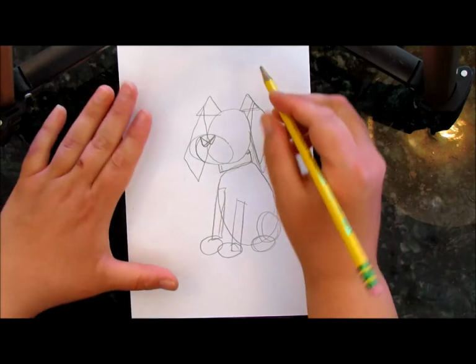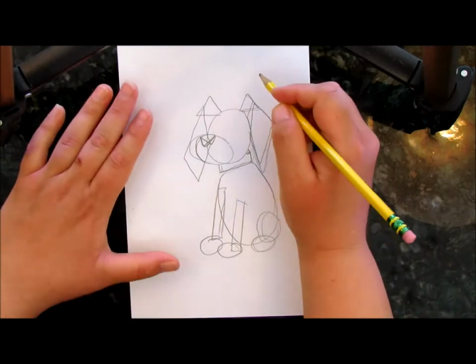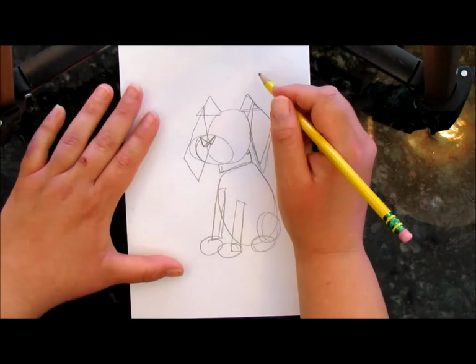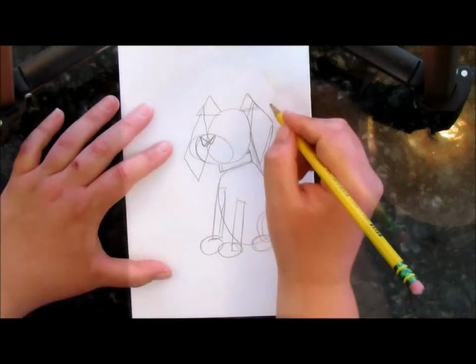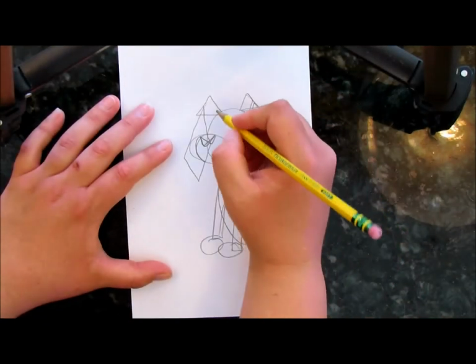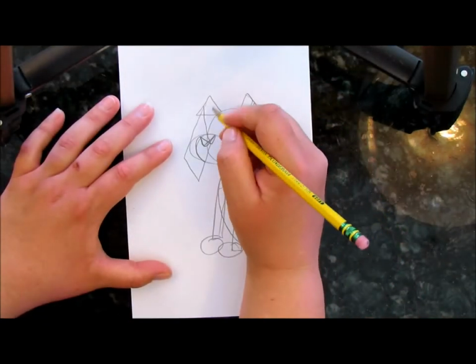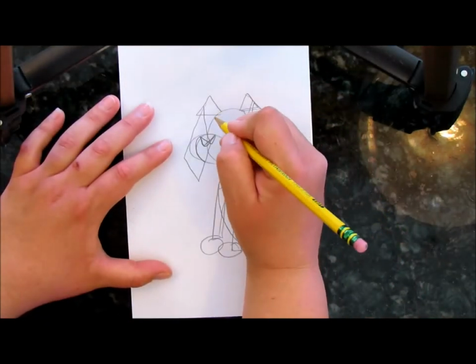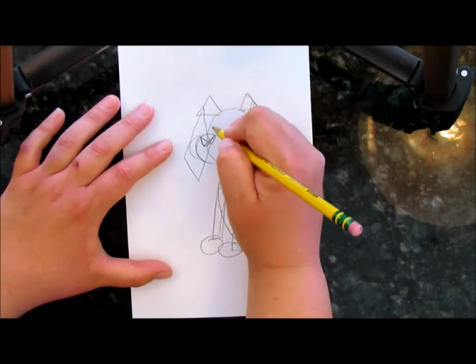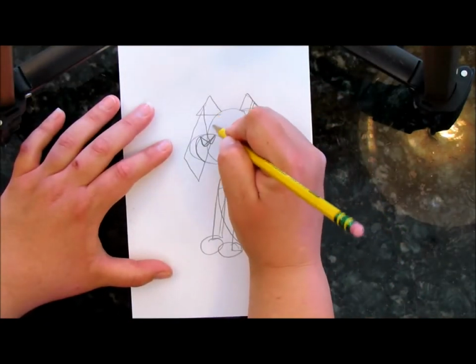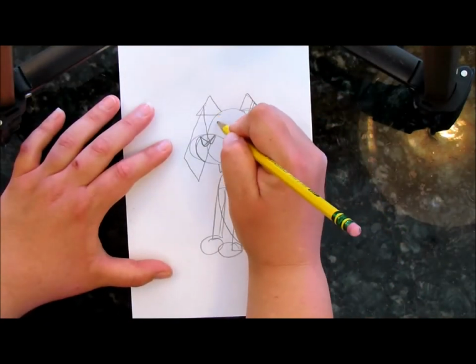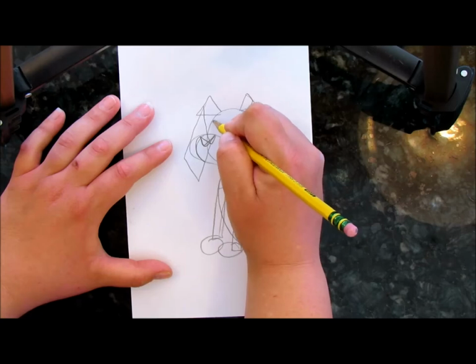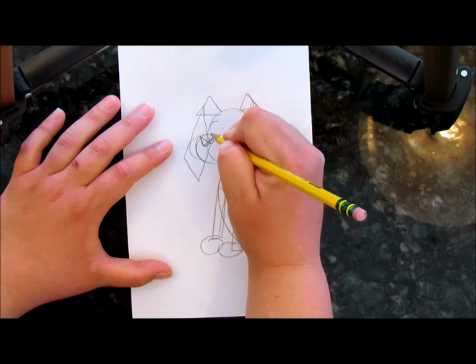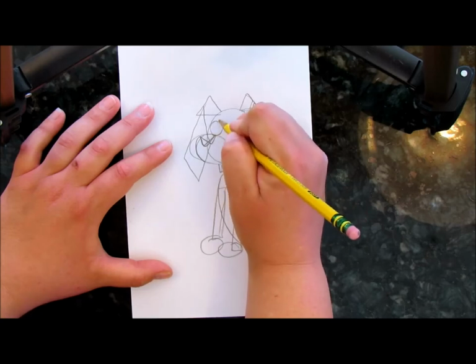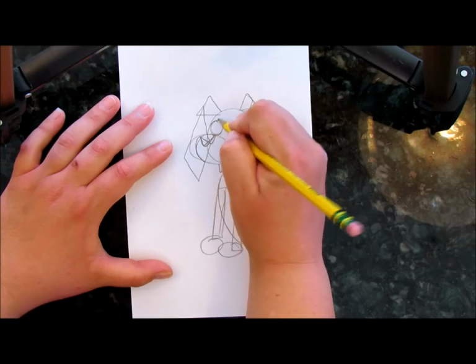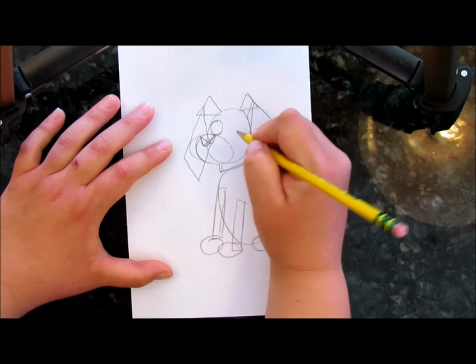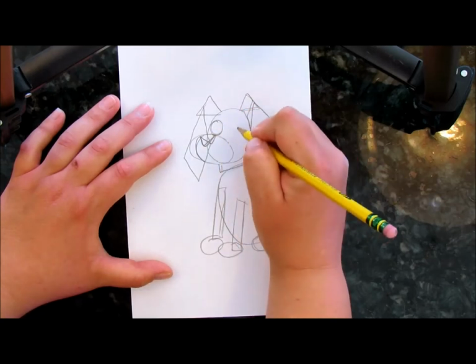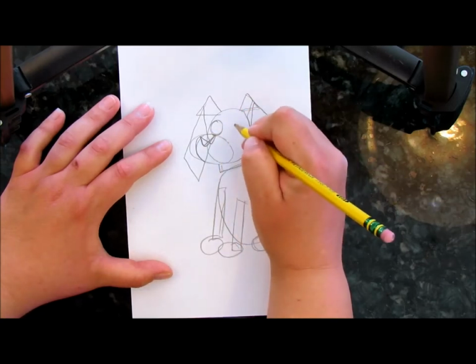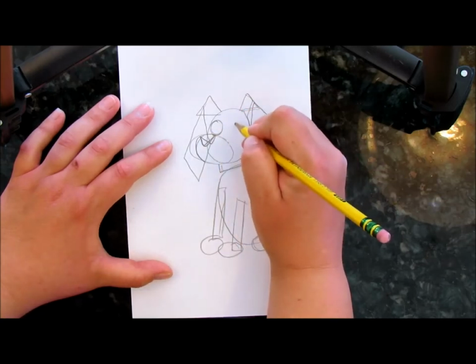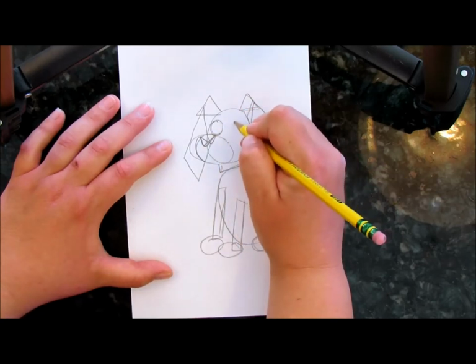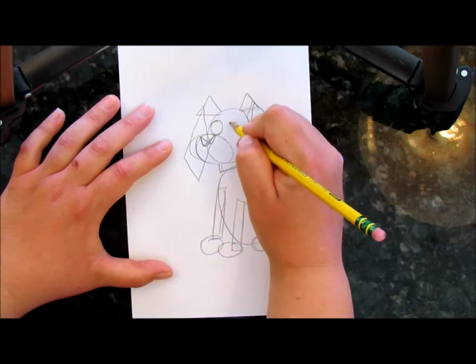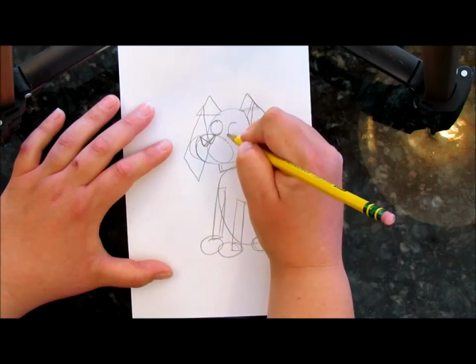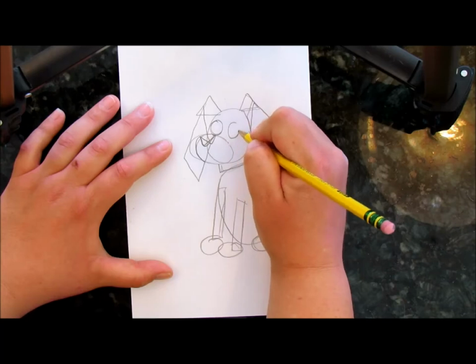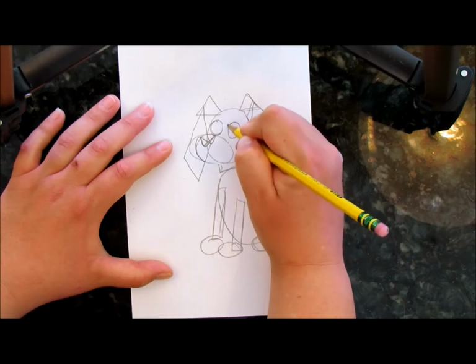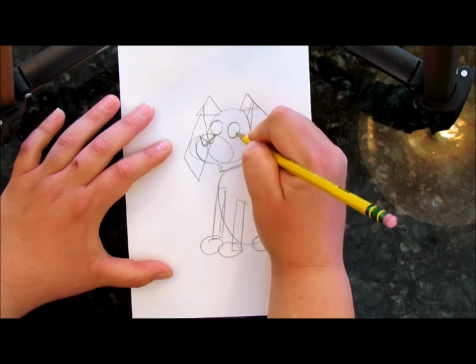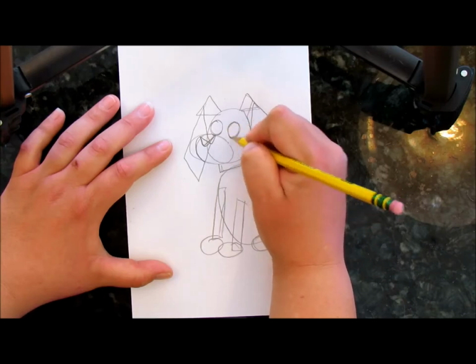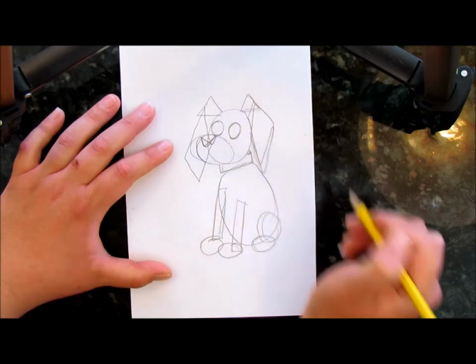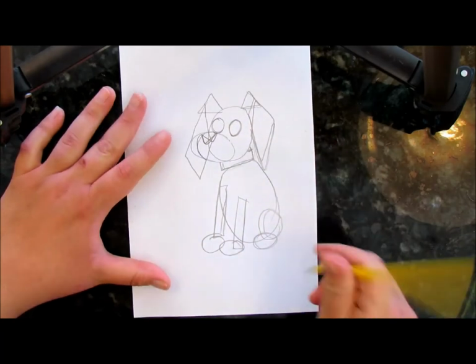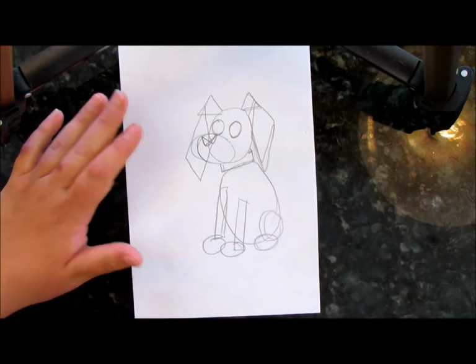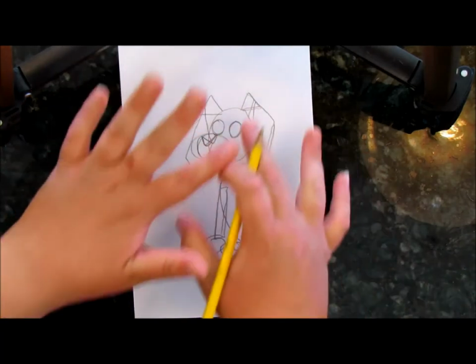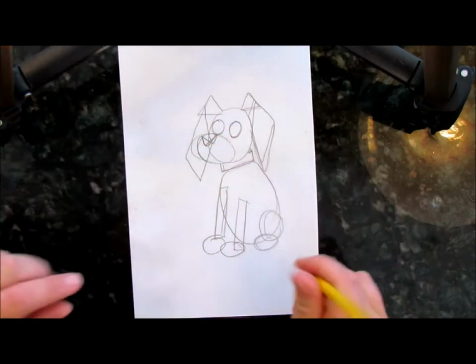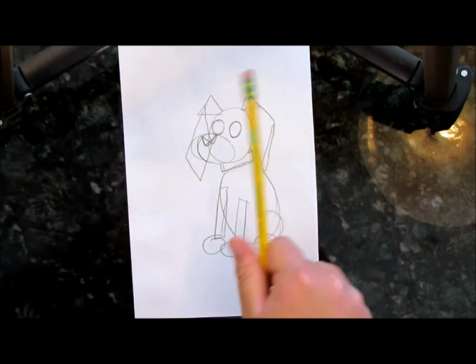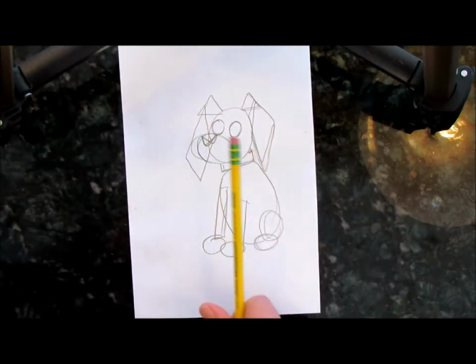Let's do the eyes. We're going to do a circle here for this eye, and then a circle for that eye. Now we've got the basic outline with a pencil.